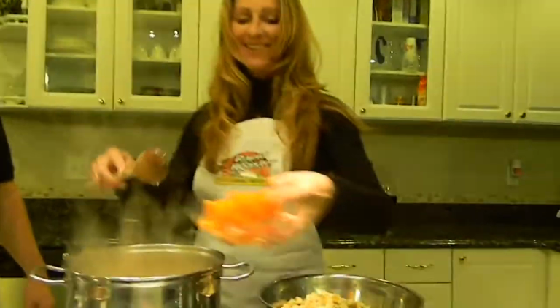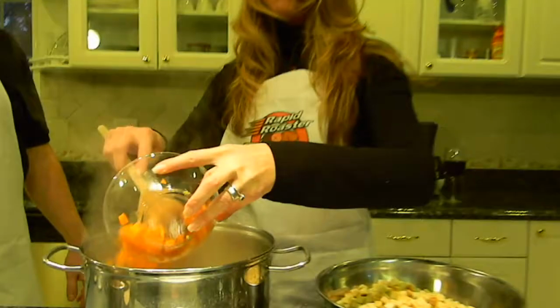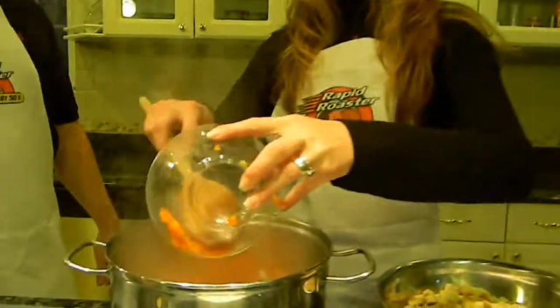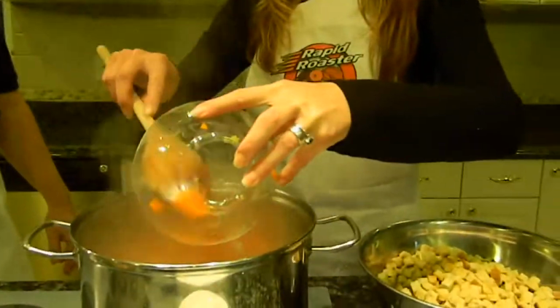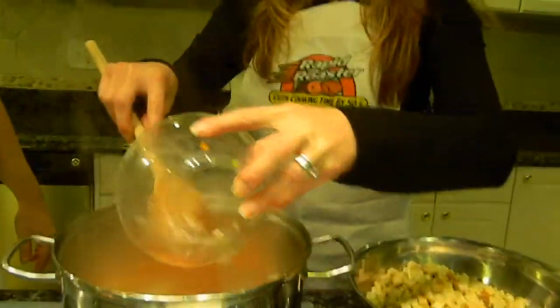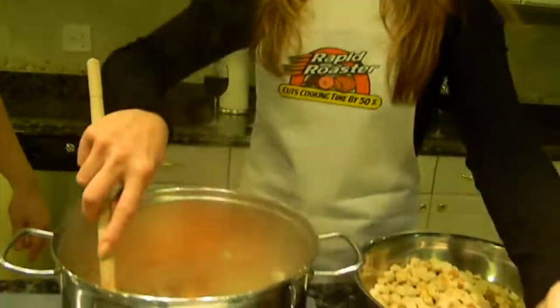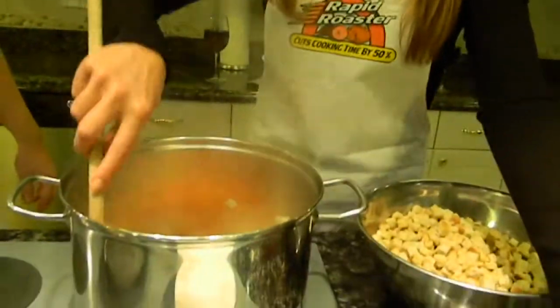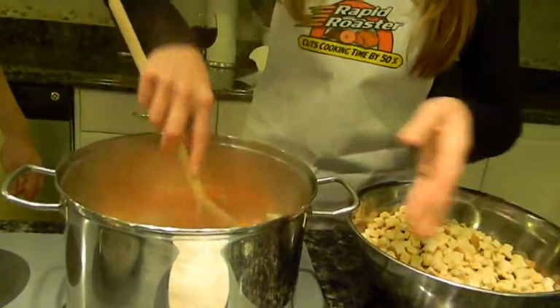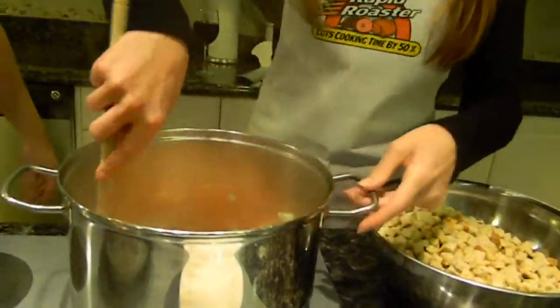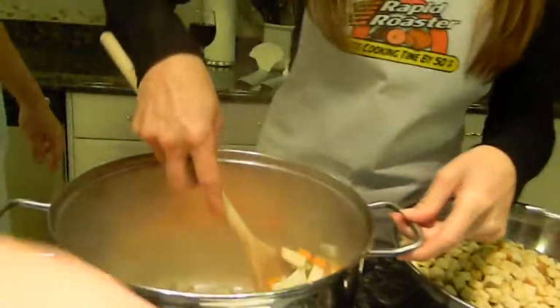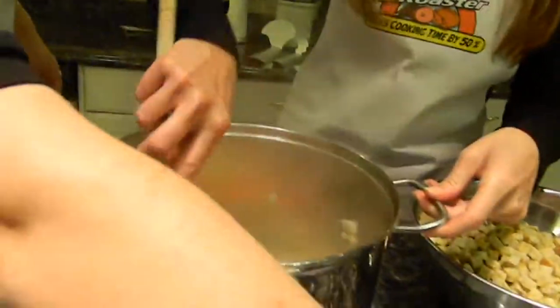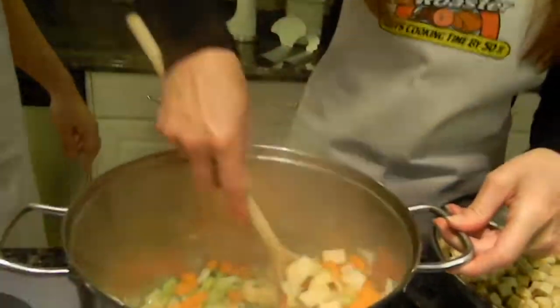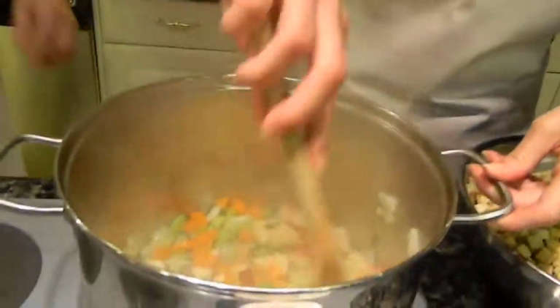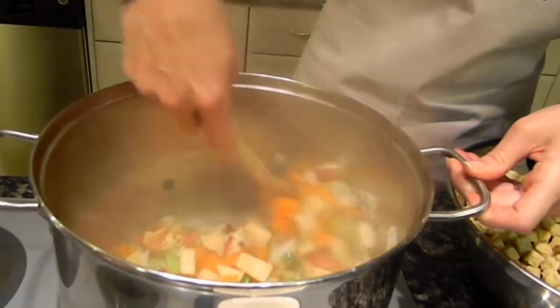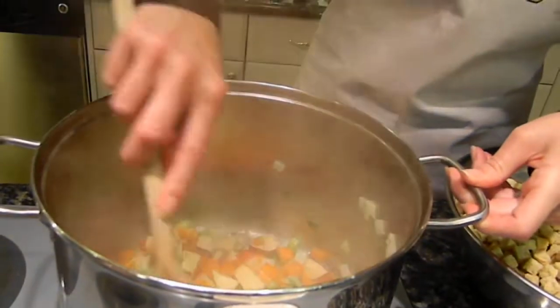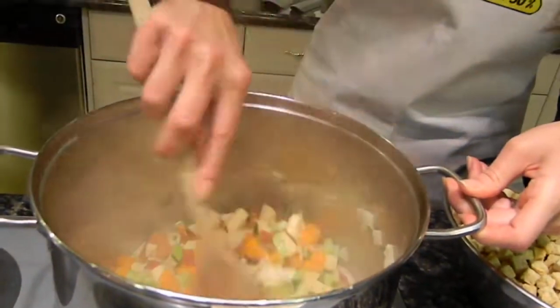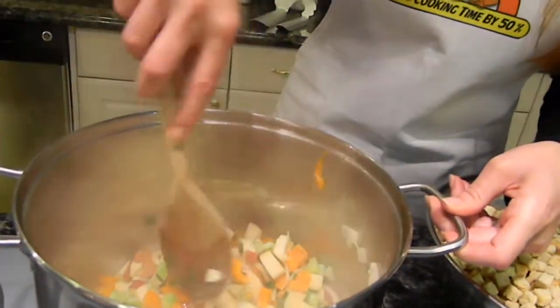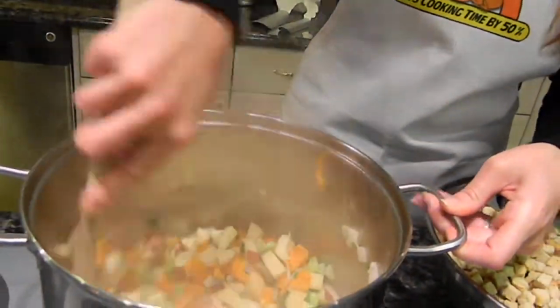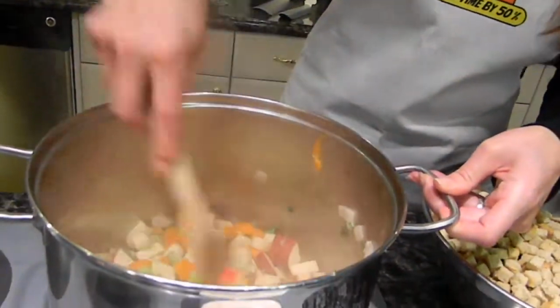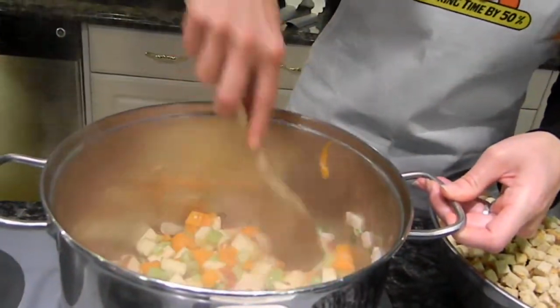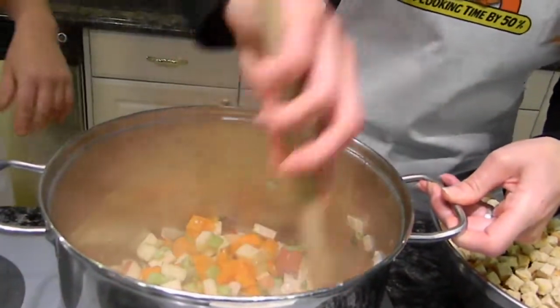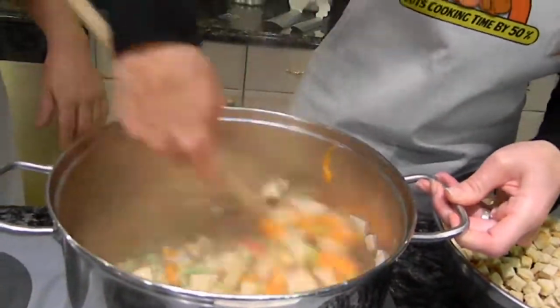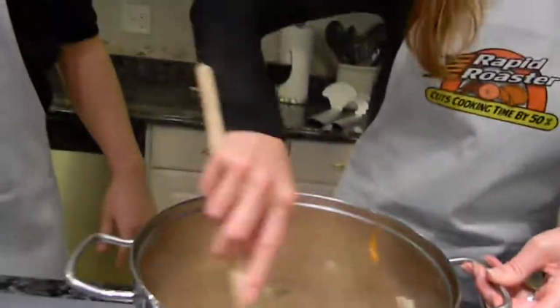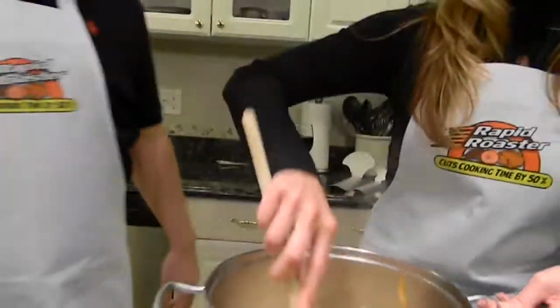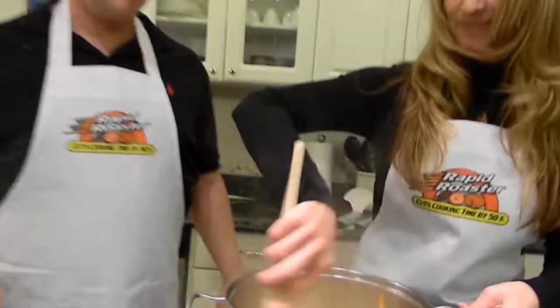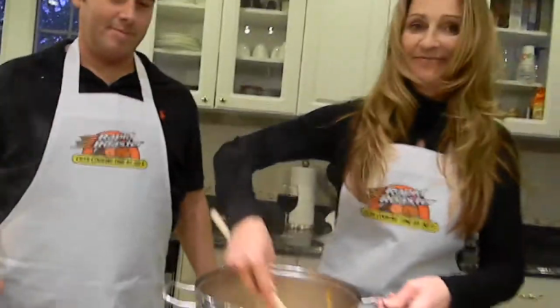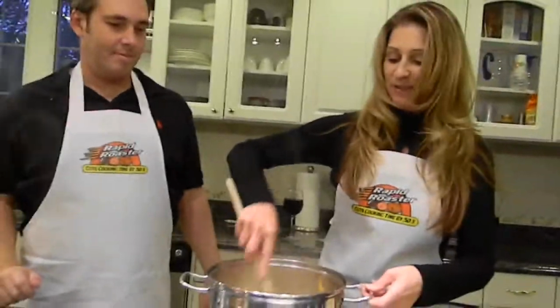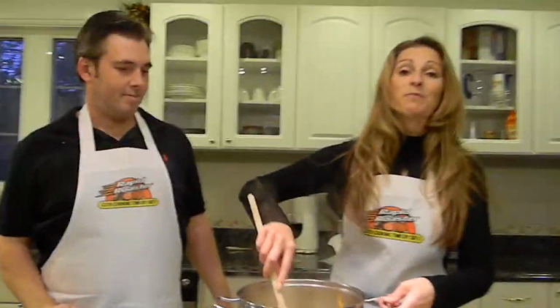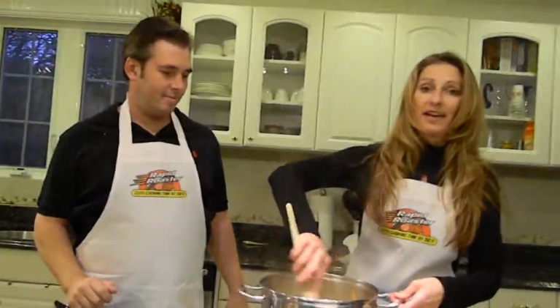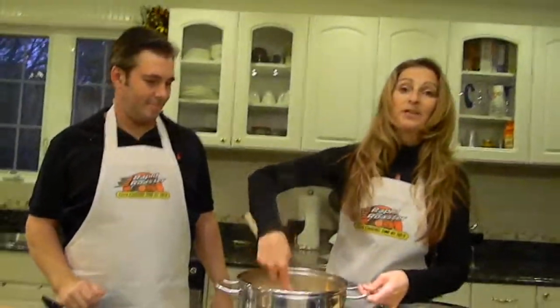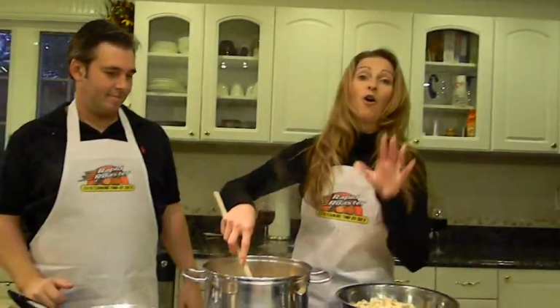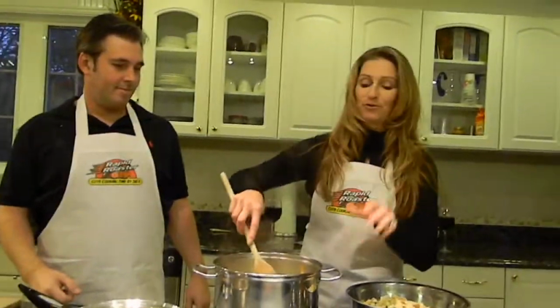Here go the apples and the peppers. Obviously we like to do things a little bit differently when it comes to stuffing. My way is the best way, though. That's what most men think, but we as women all know the truth.